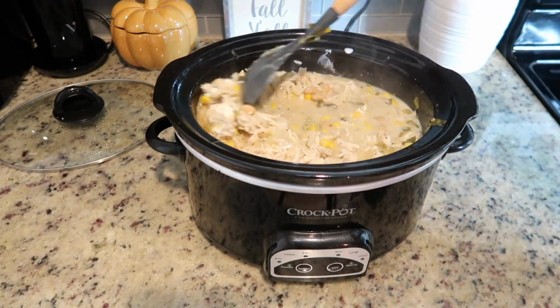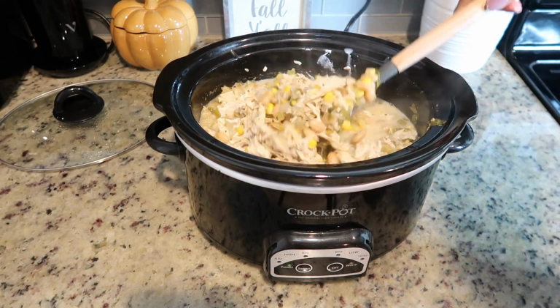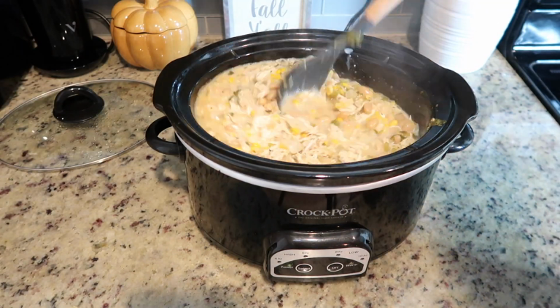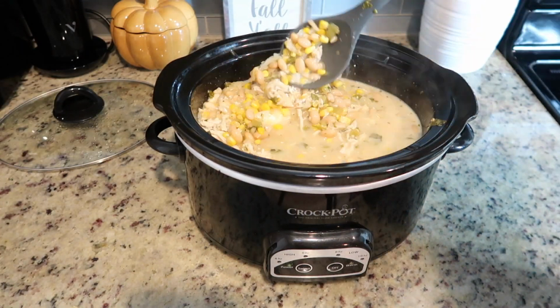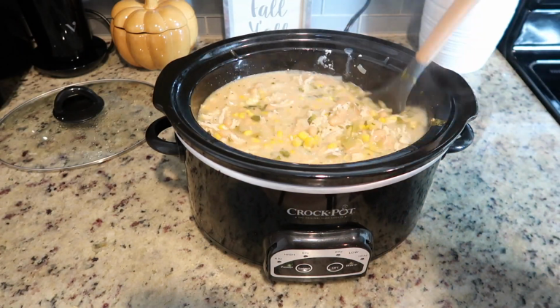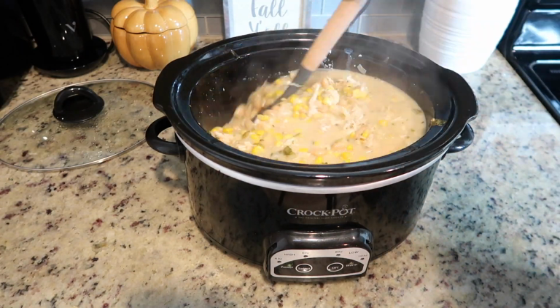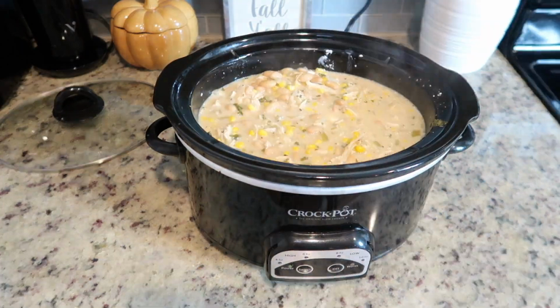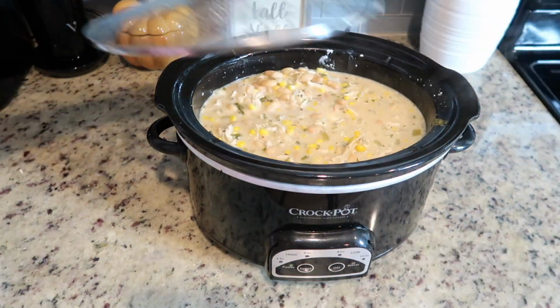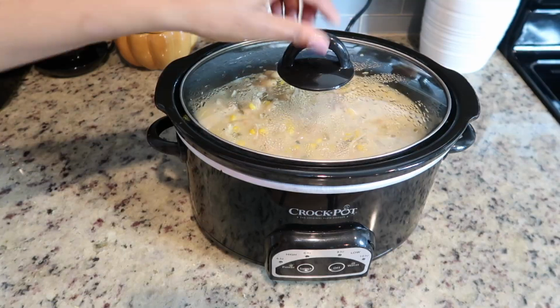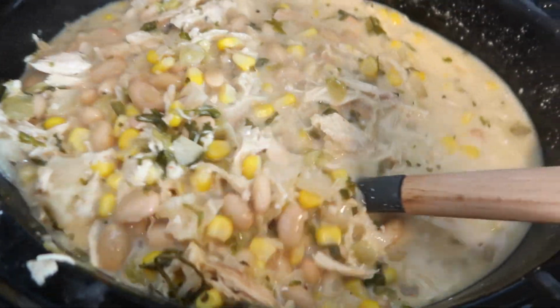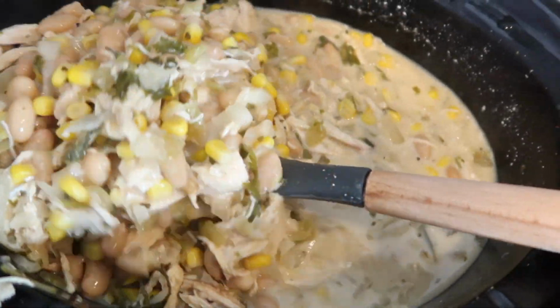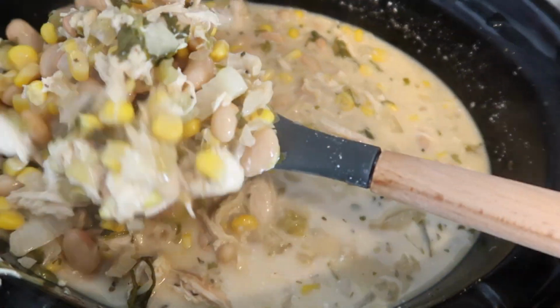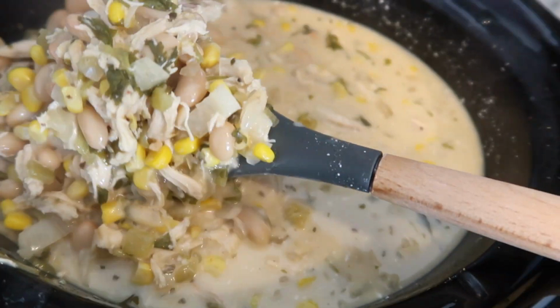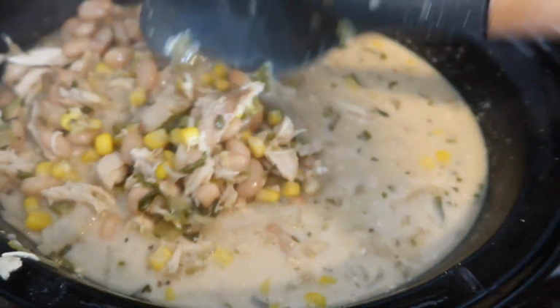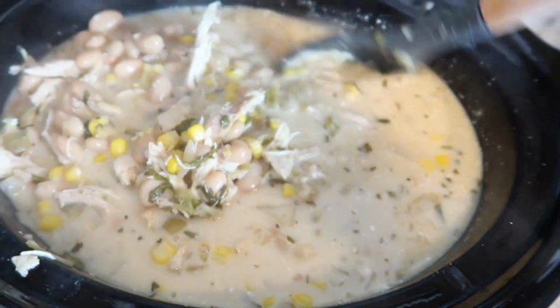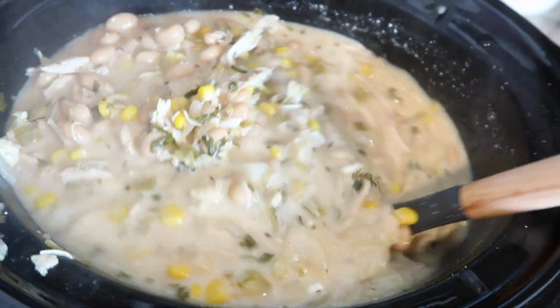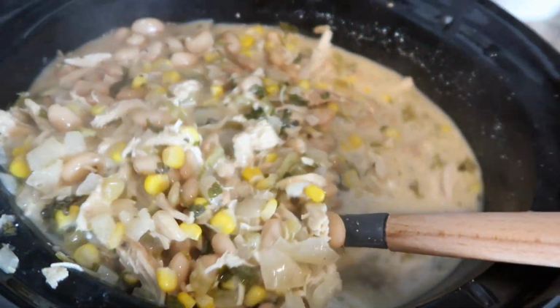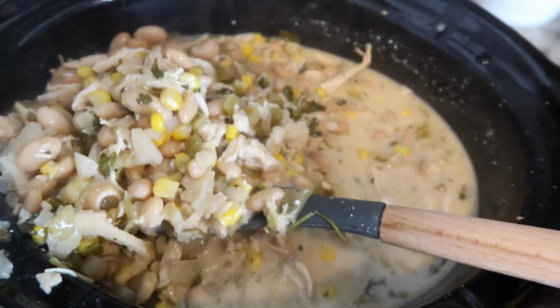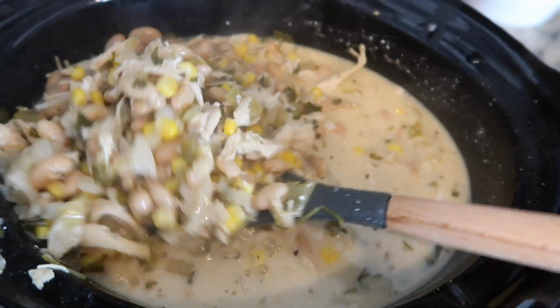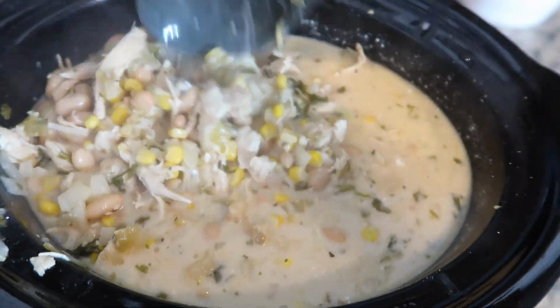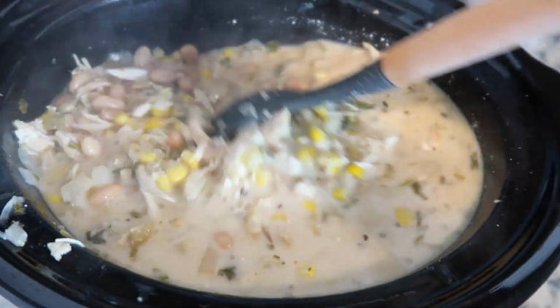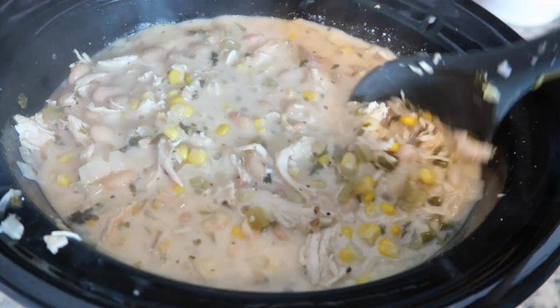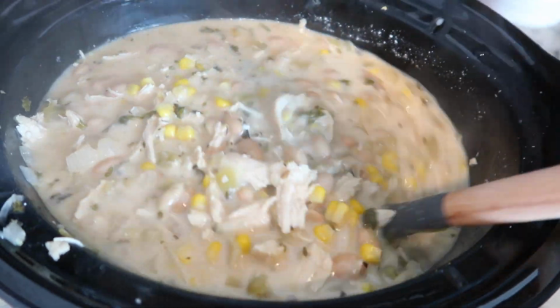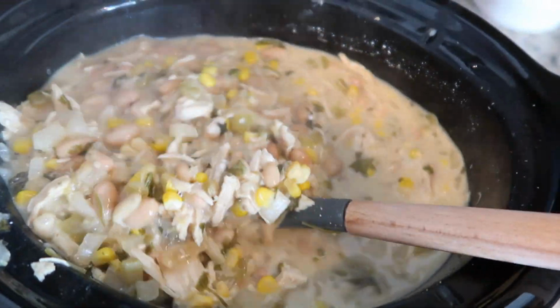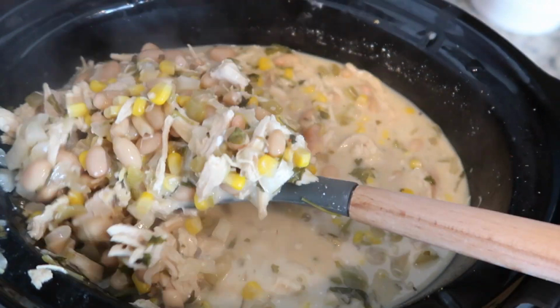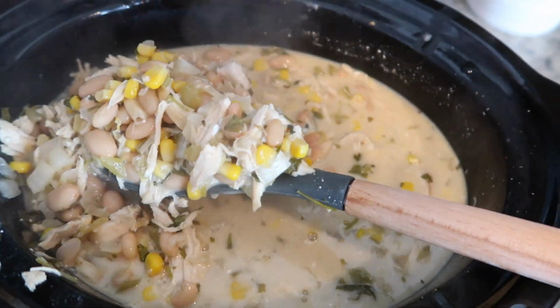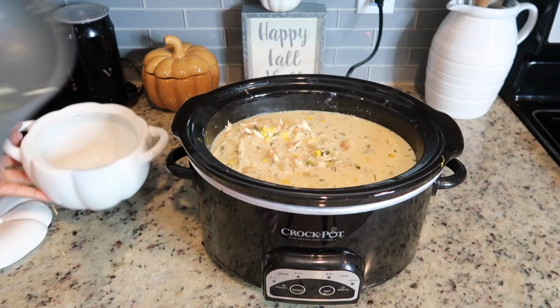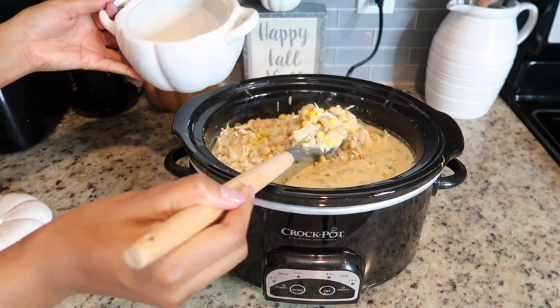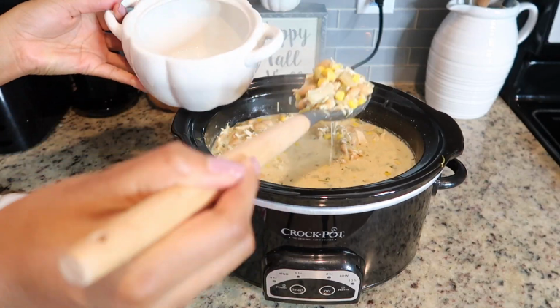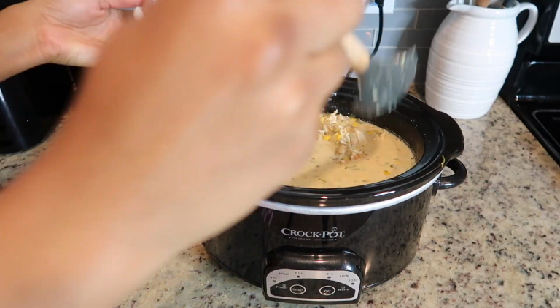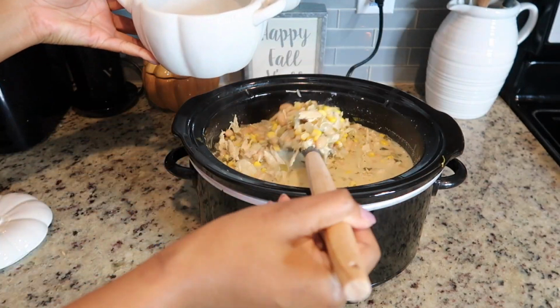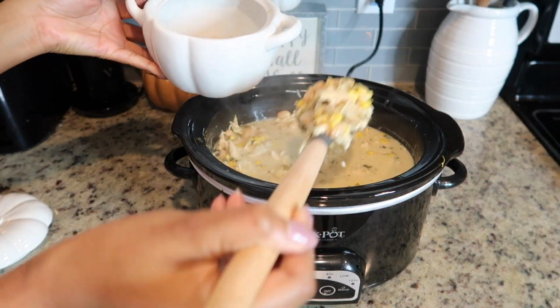The only thing you have to do now is add your cream cheese and some half and half cream, and let it cook for an additional 15 to 20 minutes. And it is all done. You guys will have the best white chili soup you've ever had.